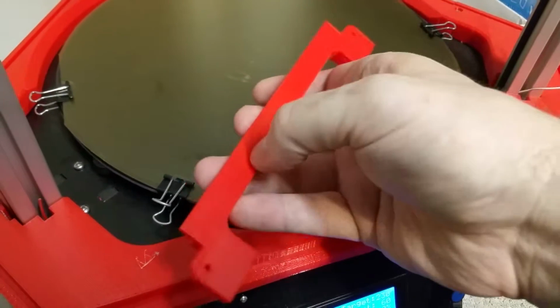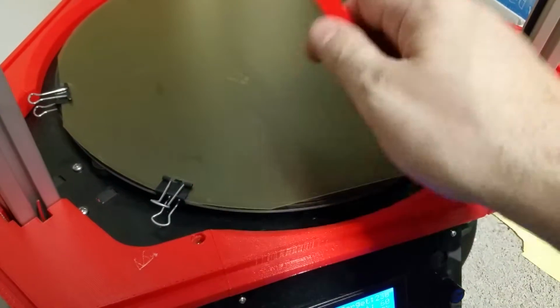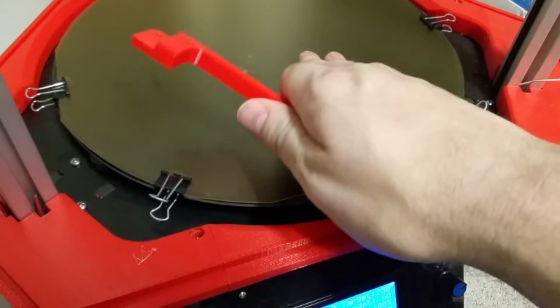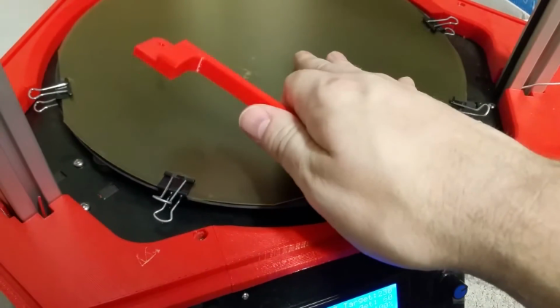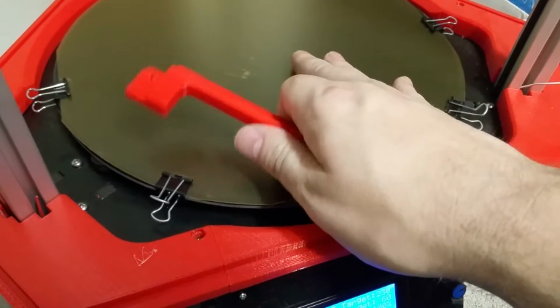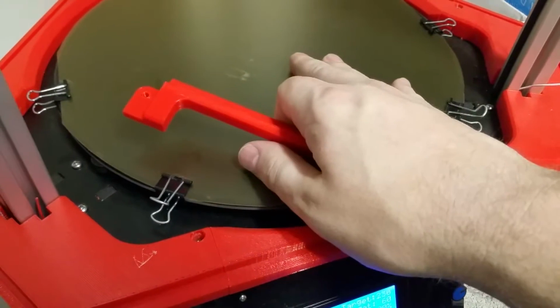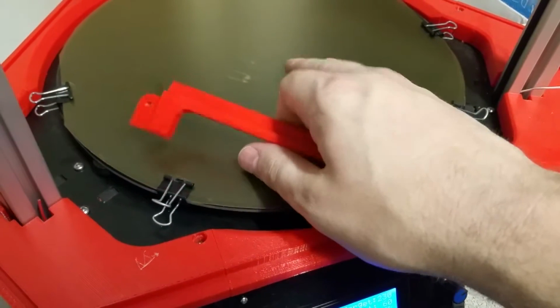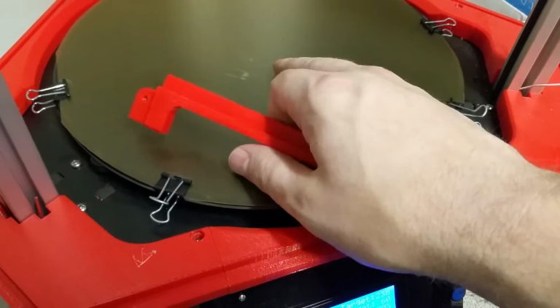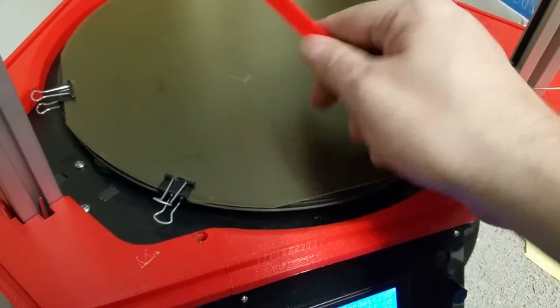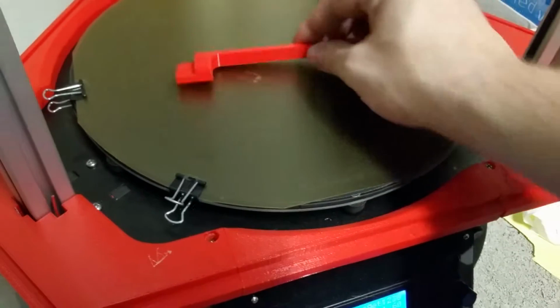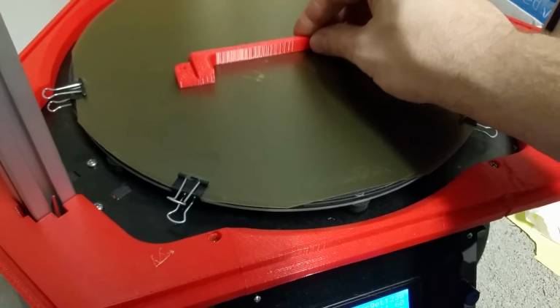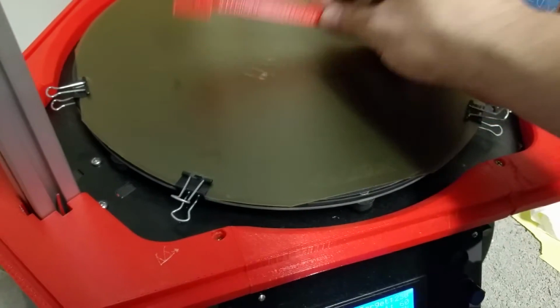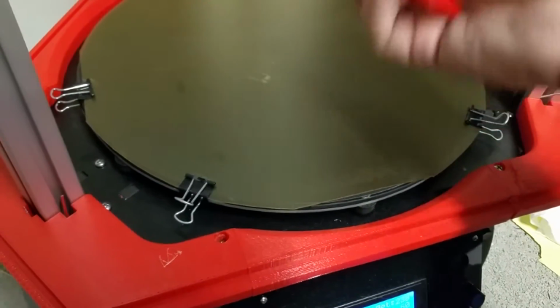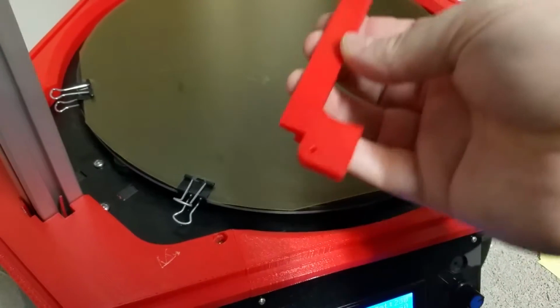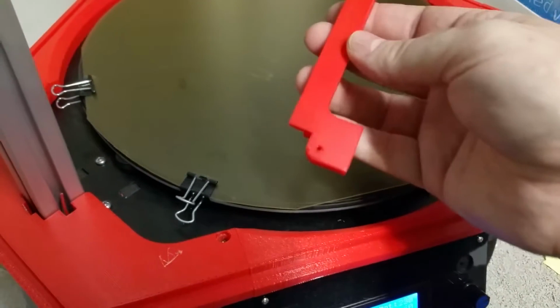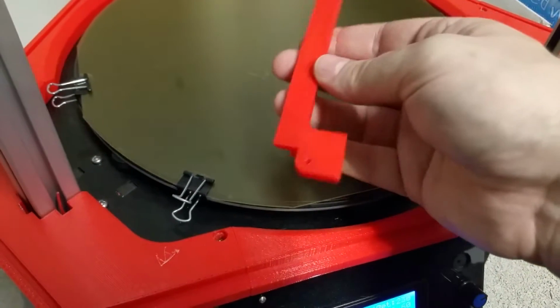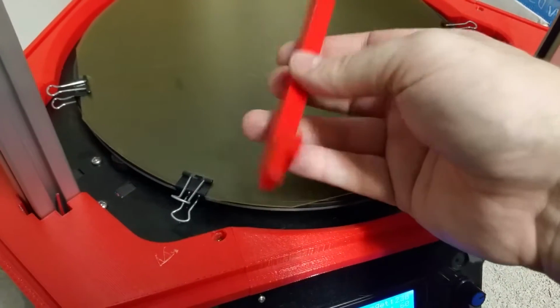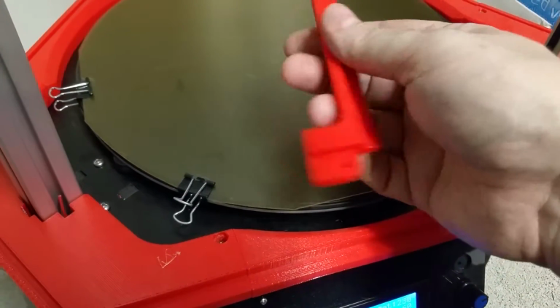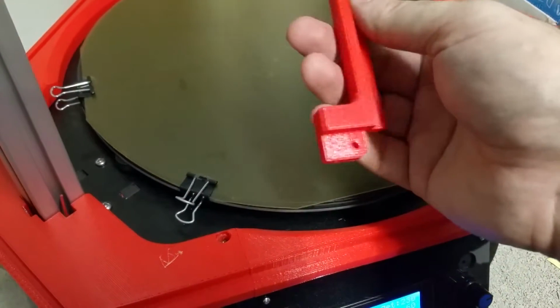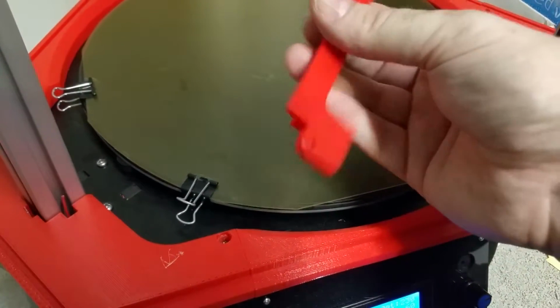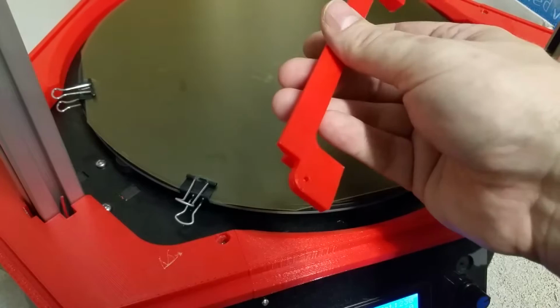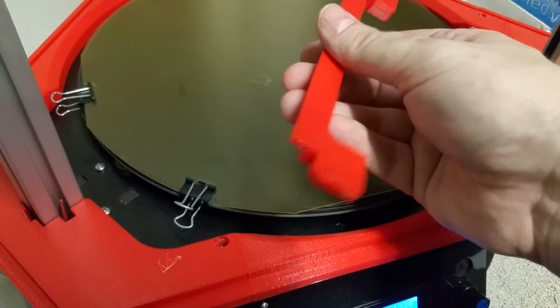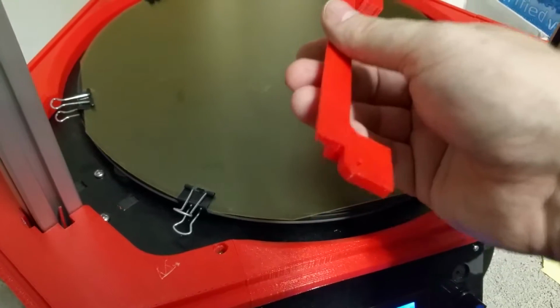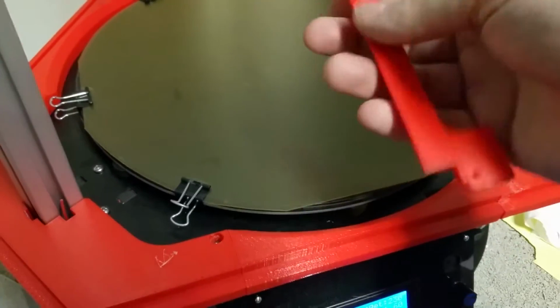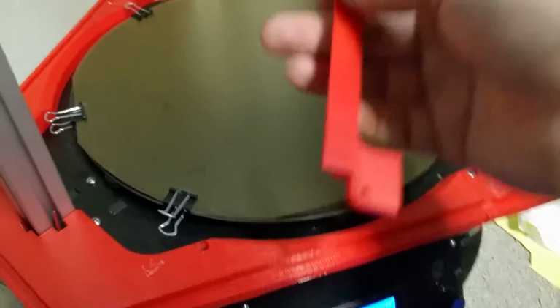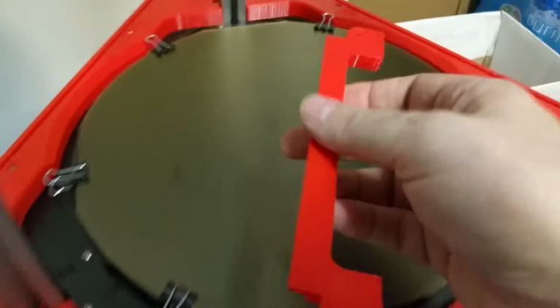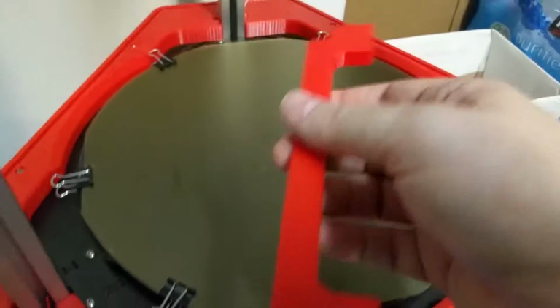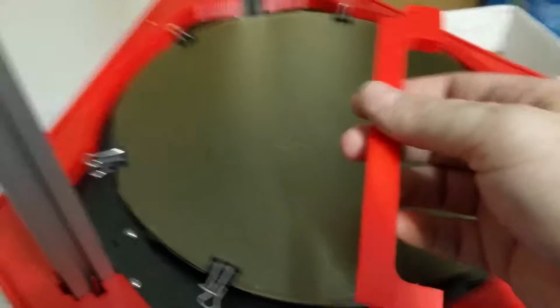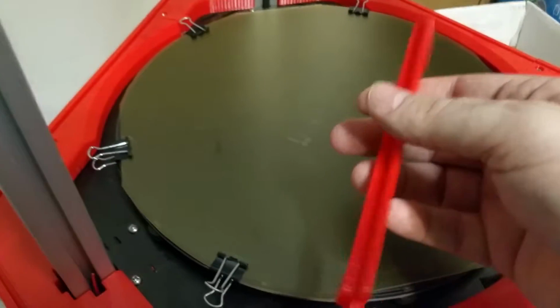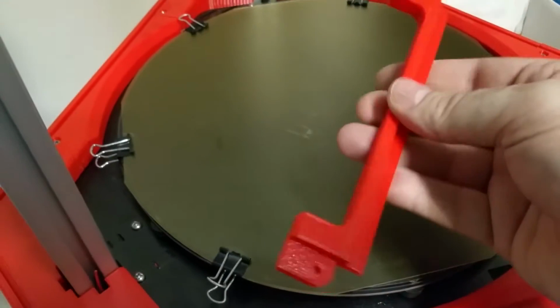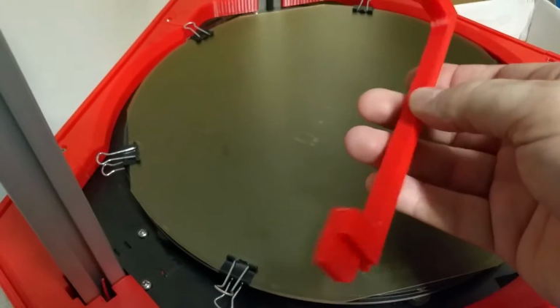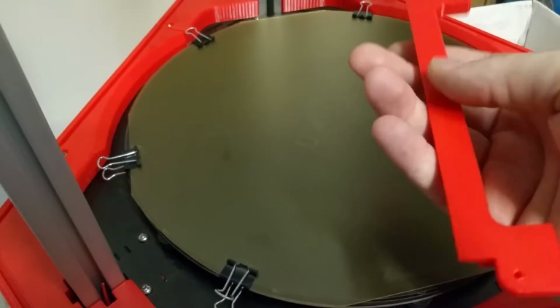Something I'm very impressed with: A, it sticks really well, but when it came to actually removing this, it just peeled right off. It didn't even try to hold on to it, which was fantastic. So I didn't have any flubs before printing — it just printed perfectly.